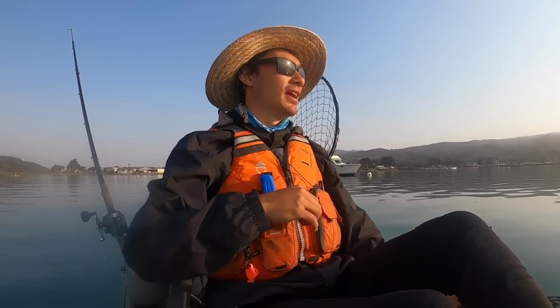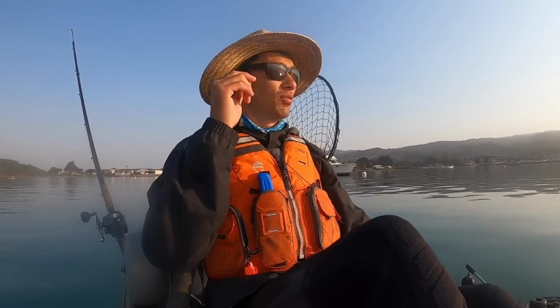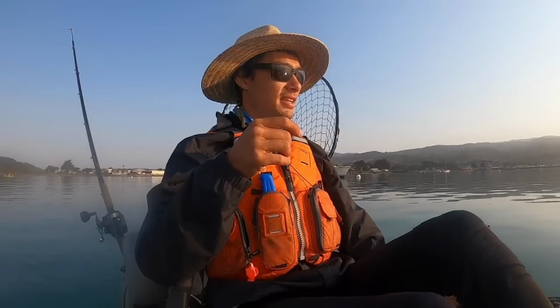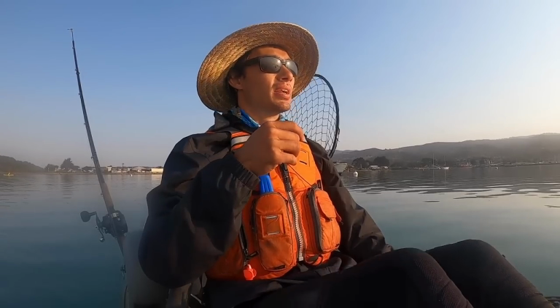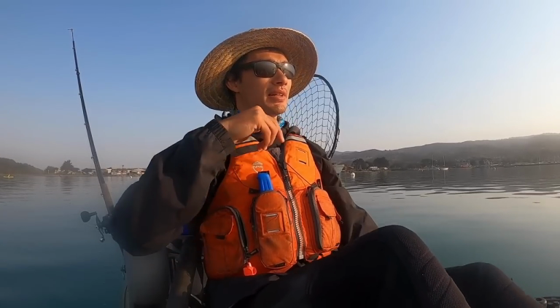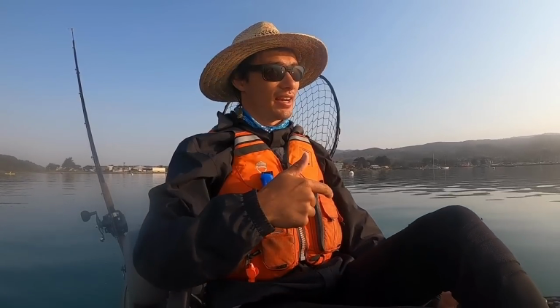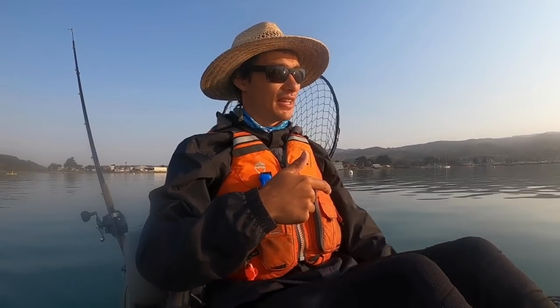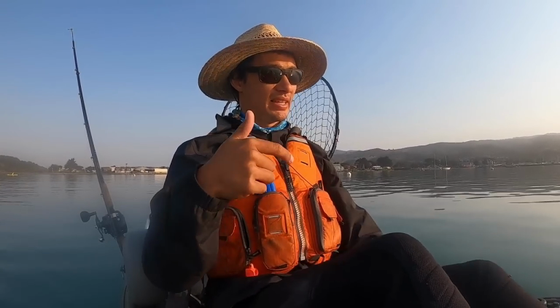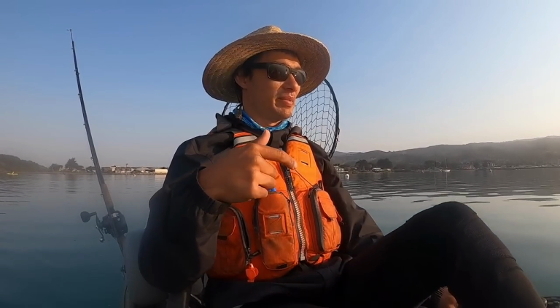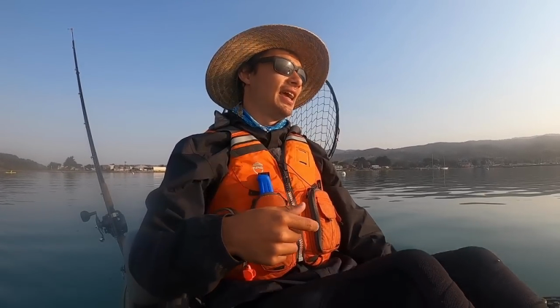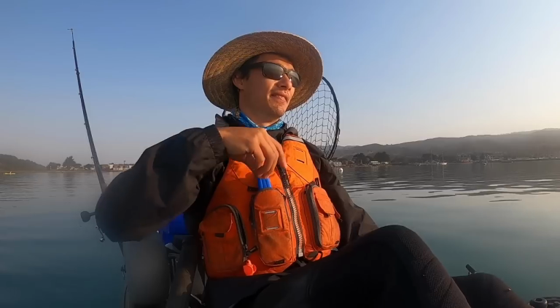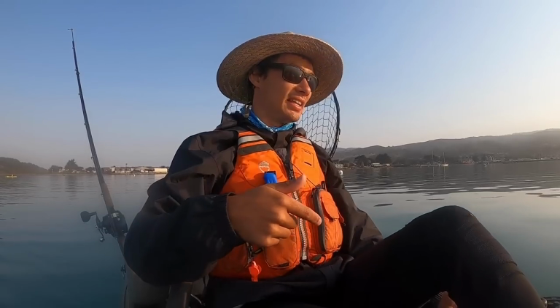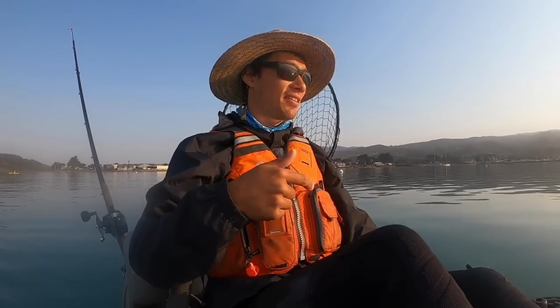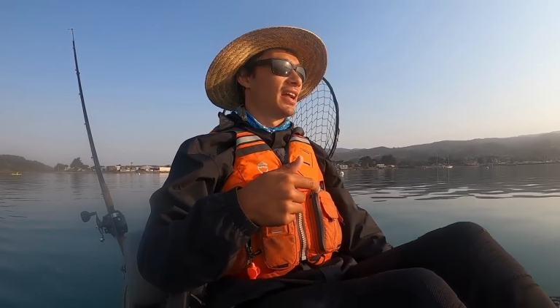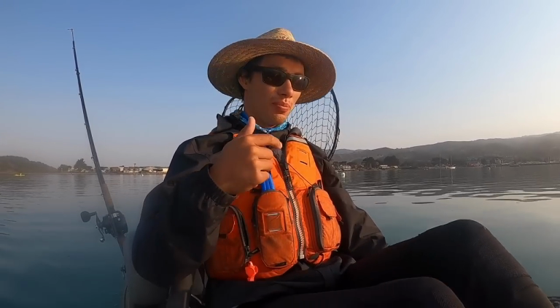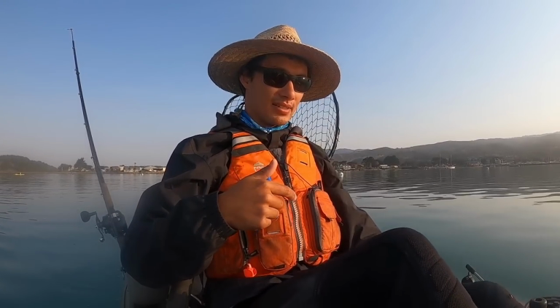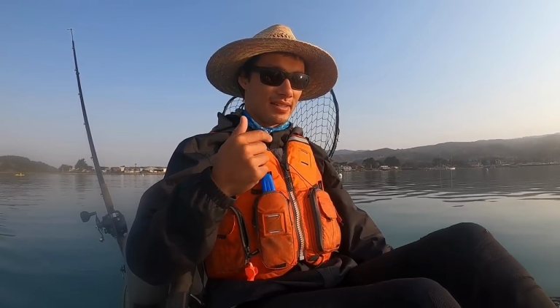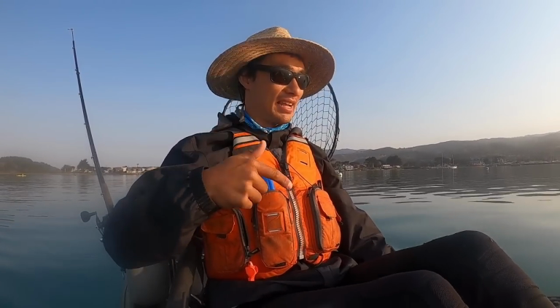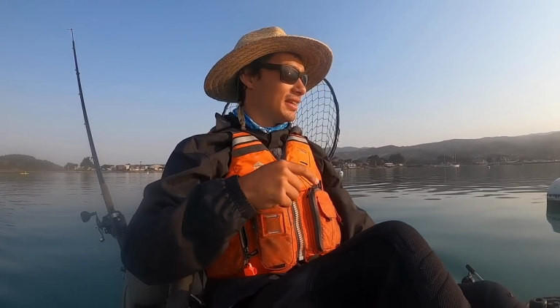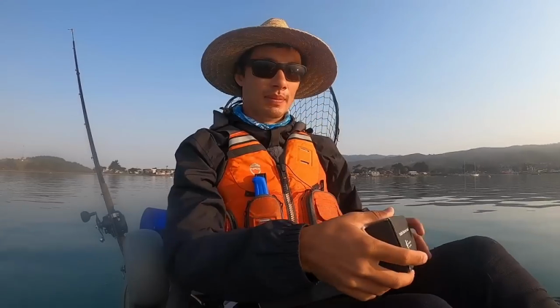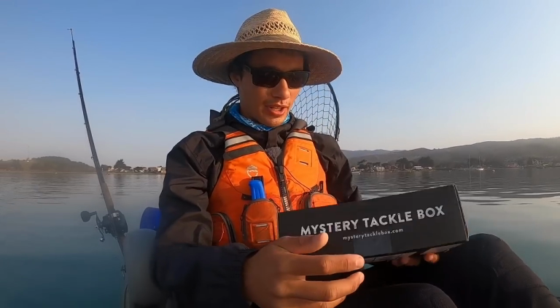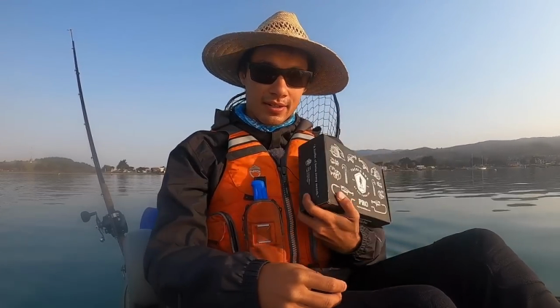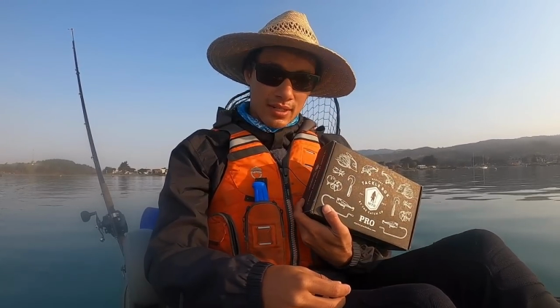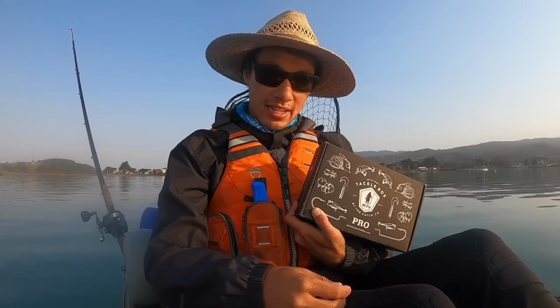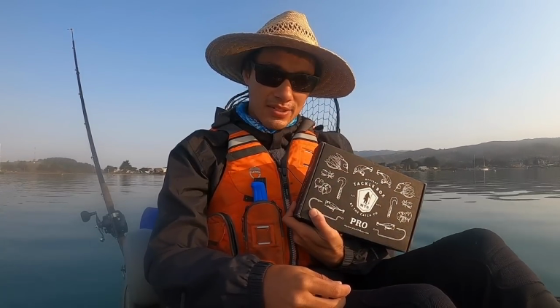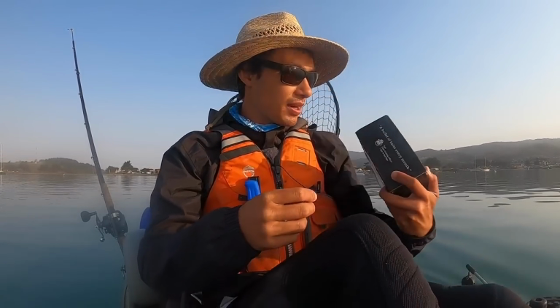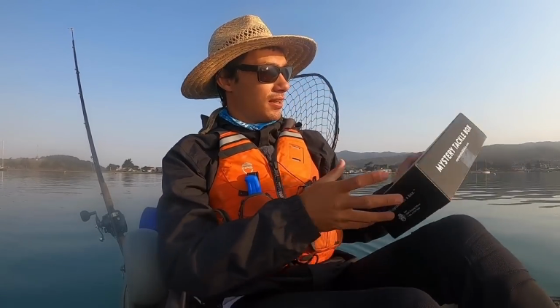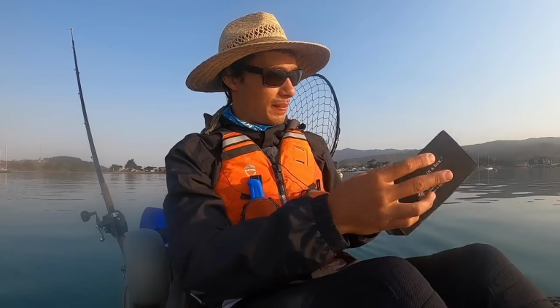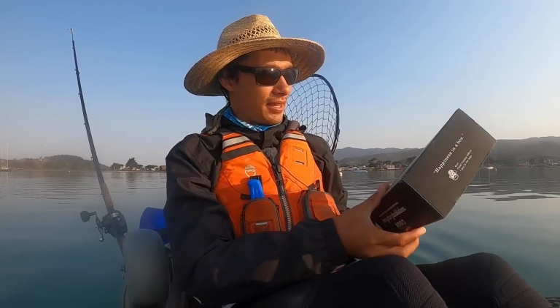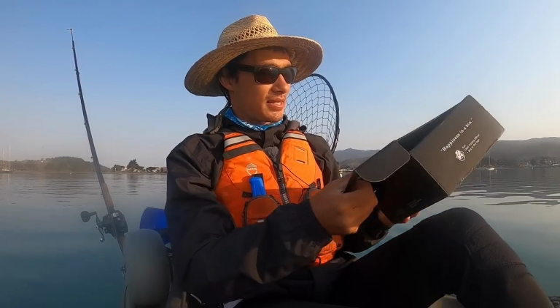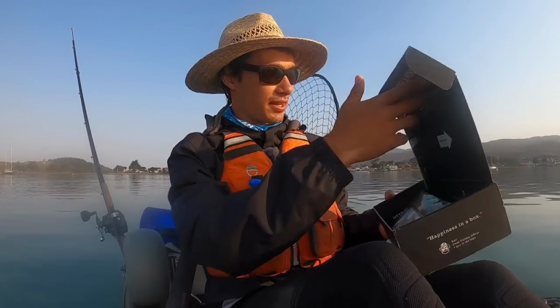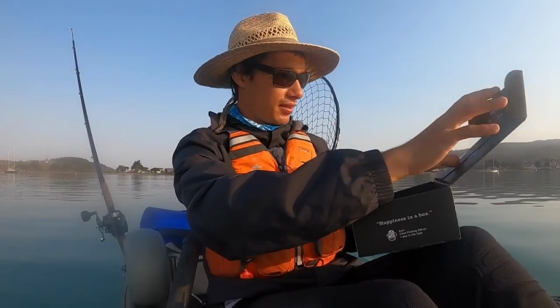Today we're going to be looking for first a little bit of live bait, then hopefully we'll catch some lingcod with that live bait, and then finally after that we're hoping to get on some salmon.